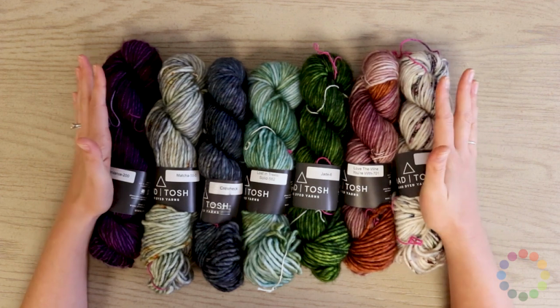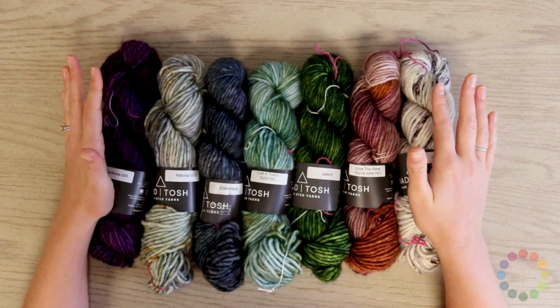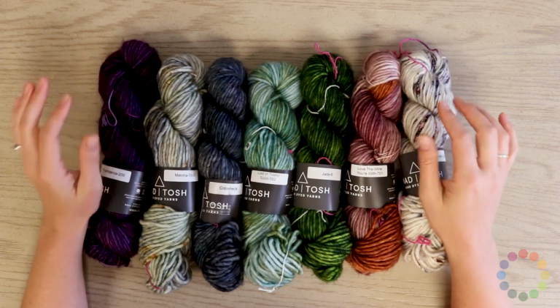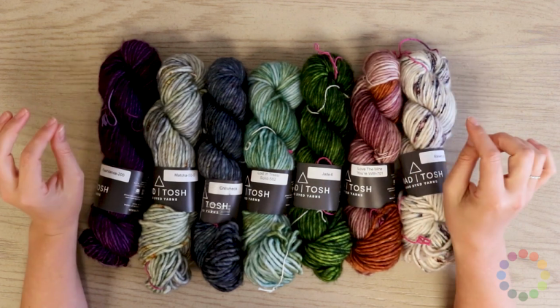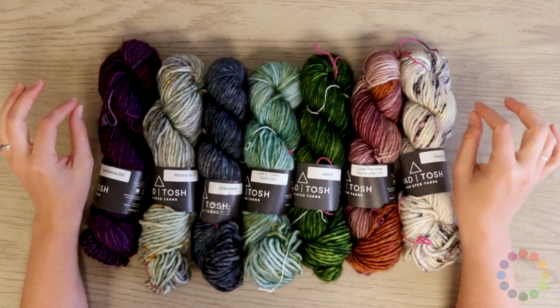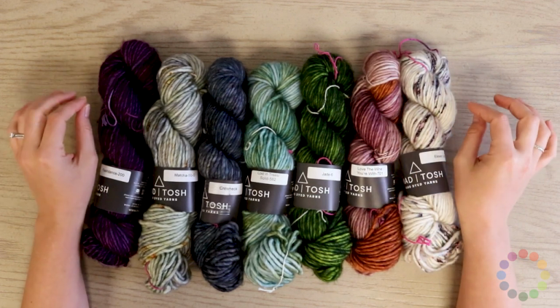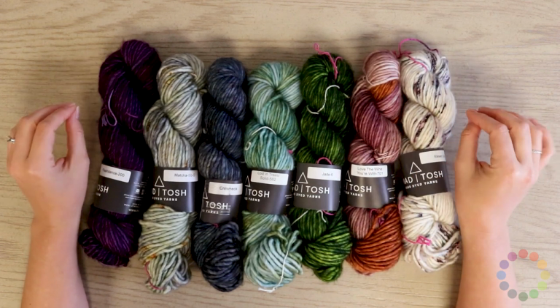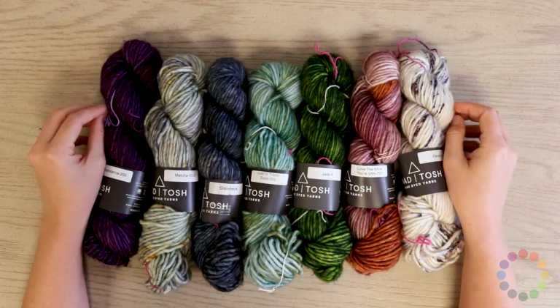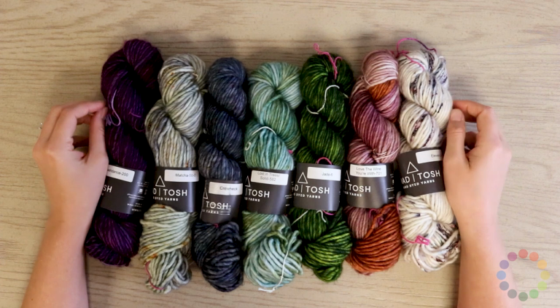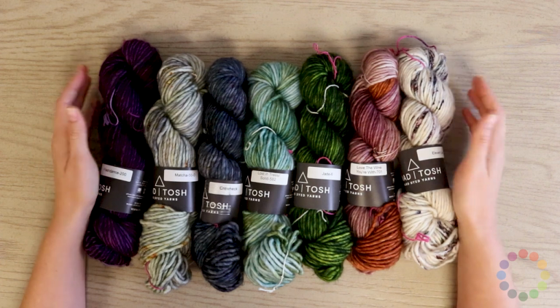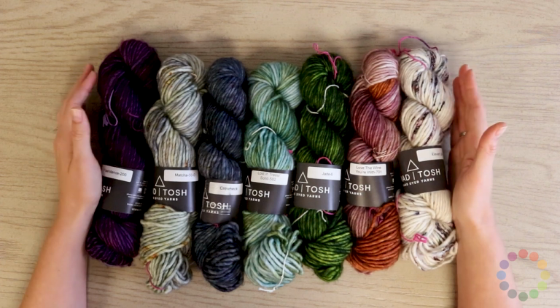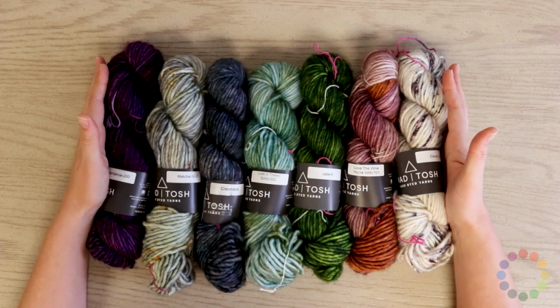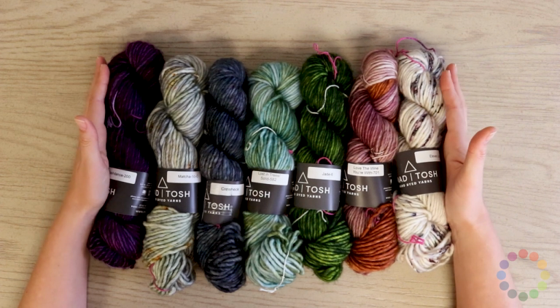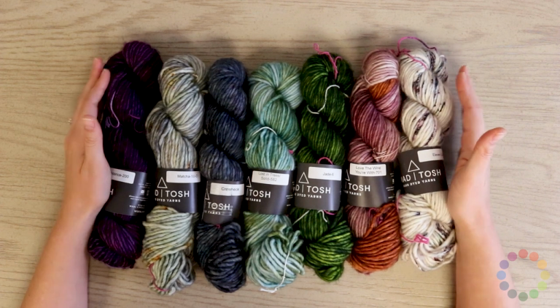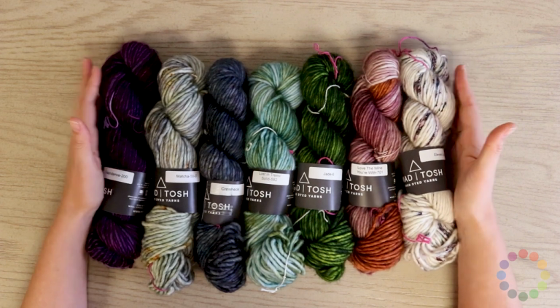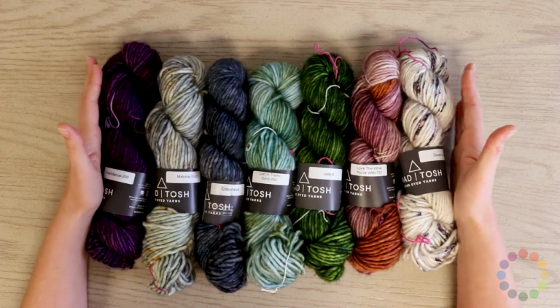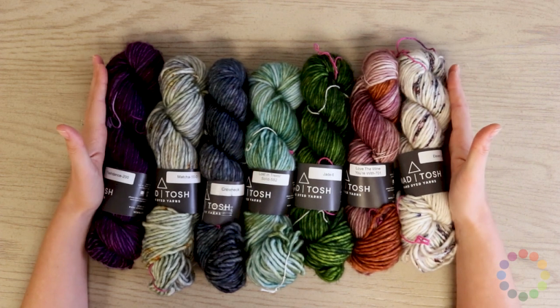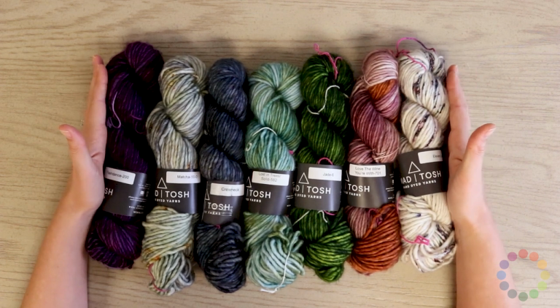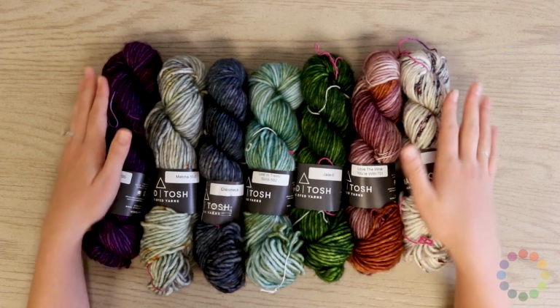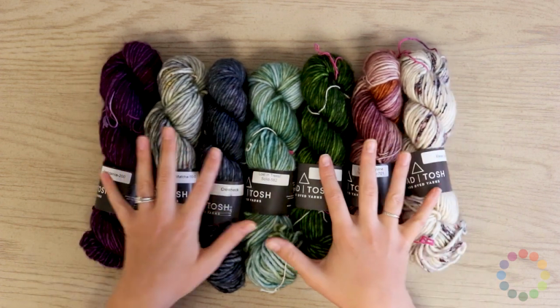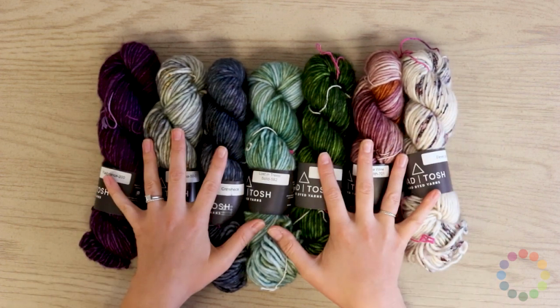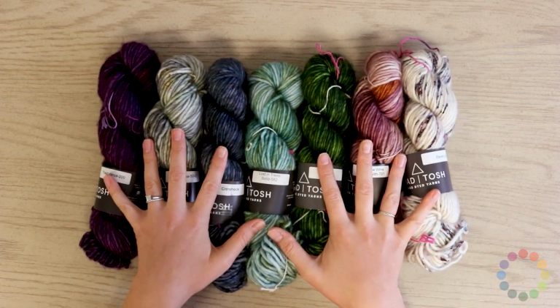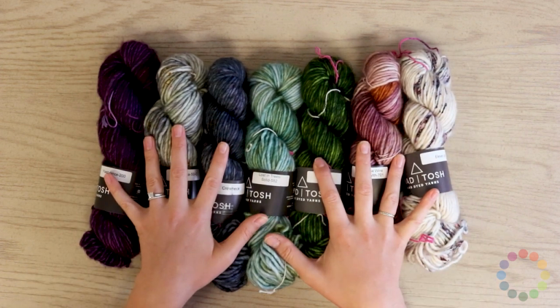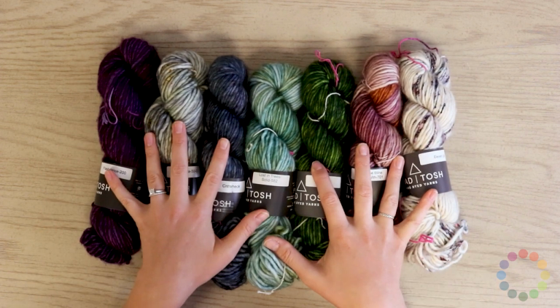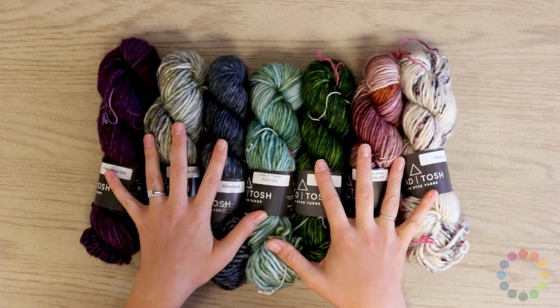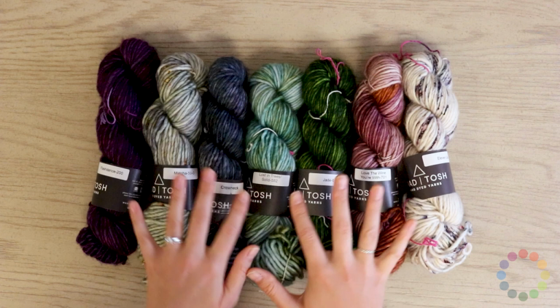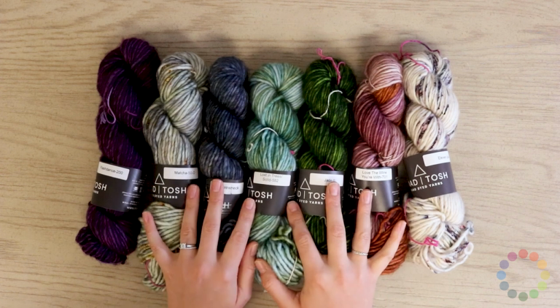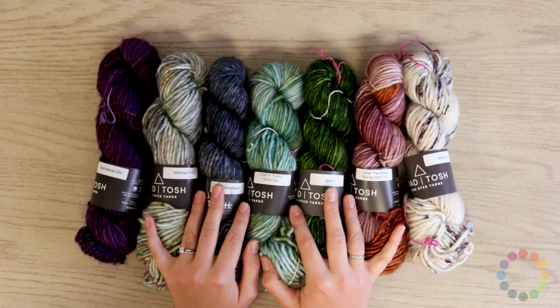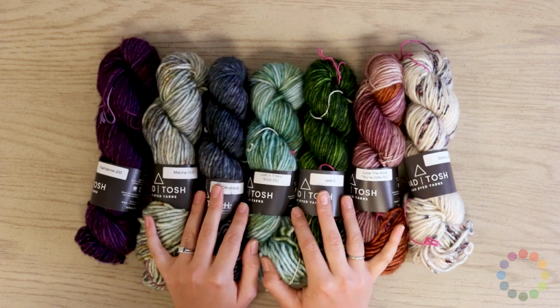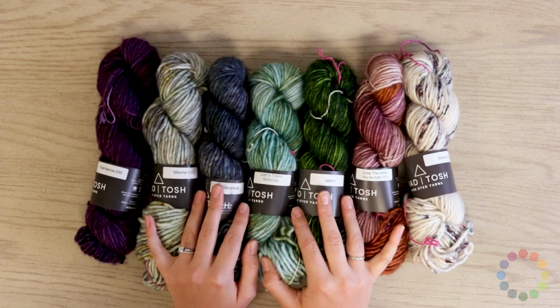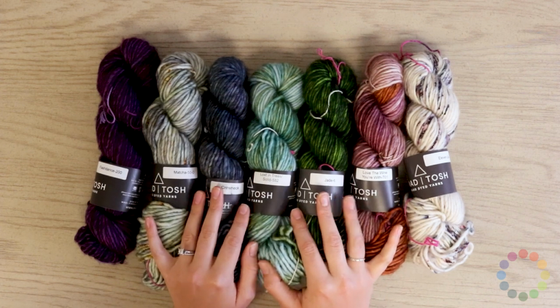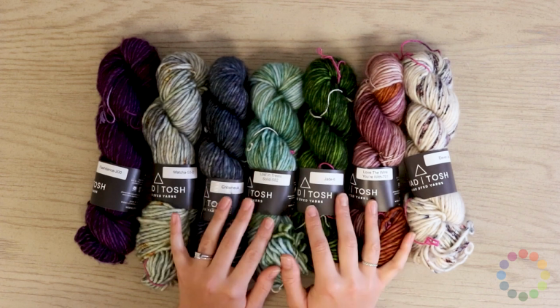The gauge on it is going to be eight to ten stitches on a four-inch swatch. While you can put this in the washing machine, we do suggest hand washing it — it's just going to extend the life of your project.